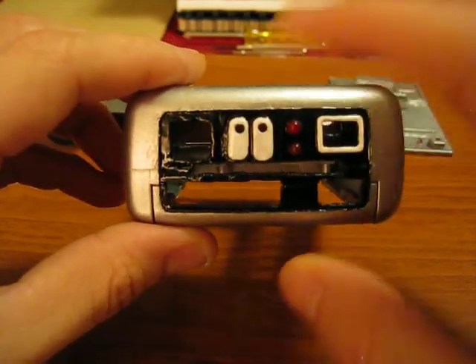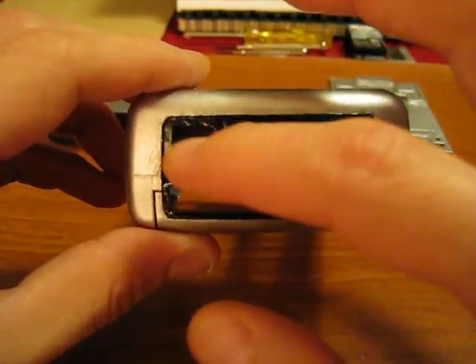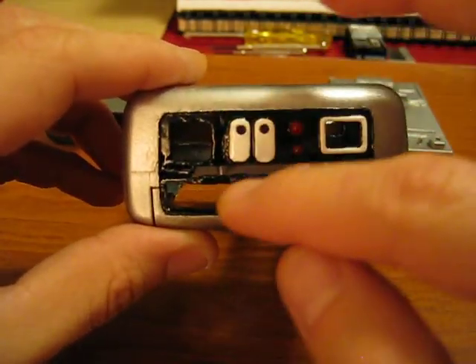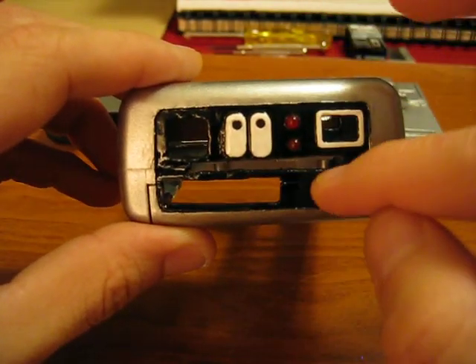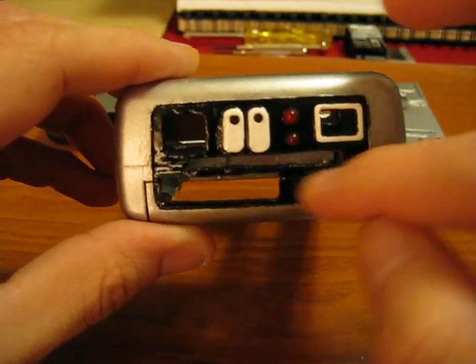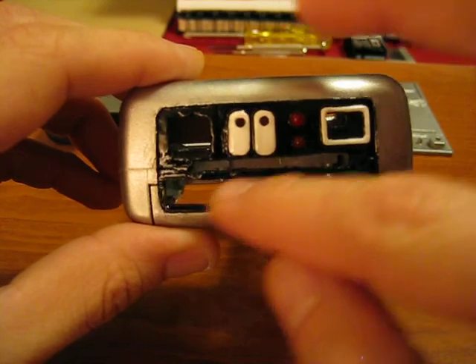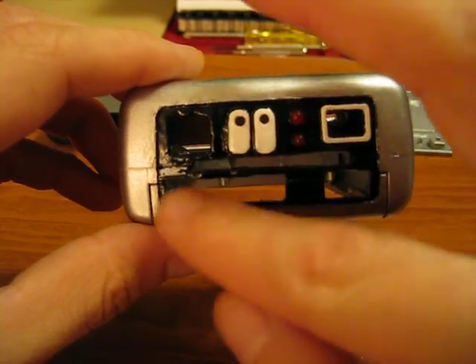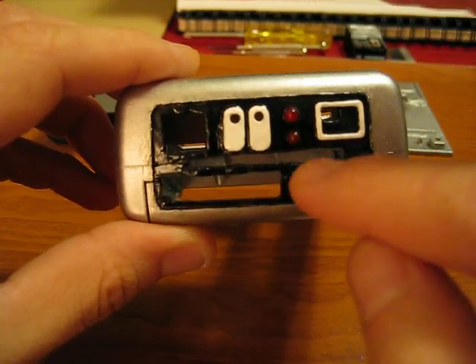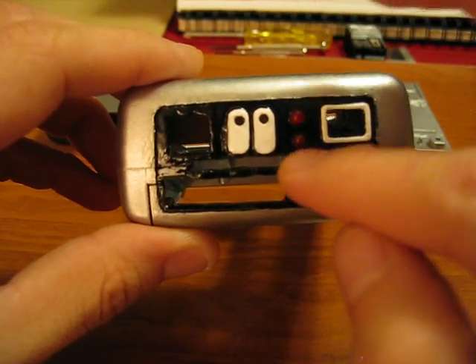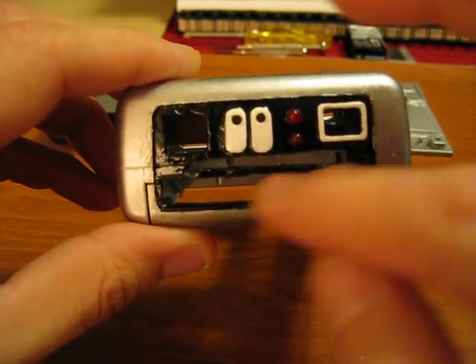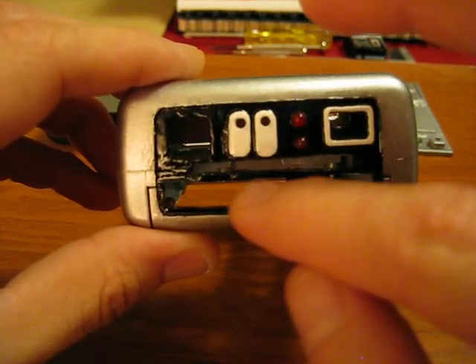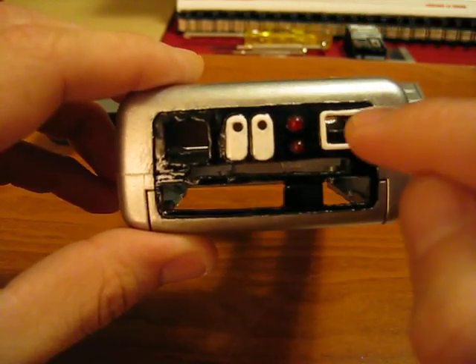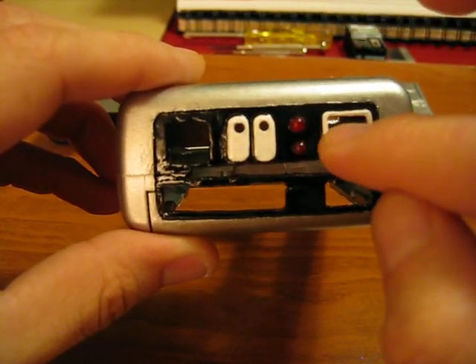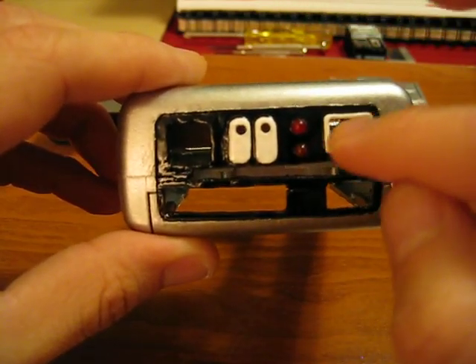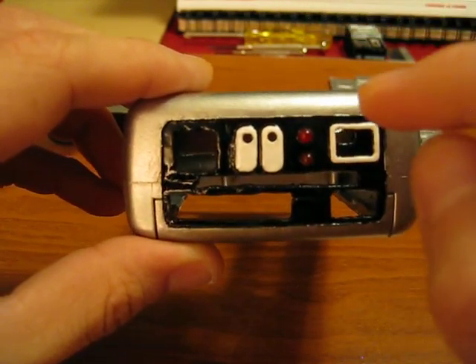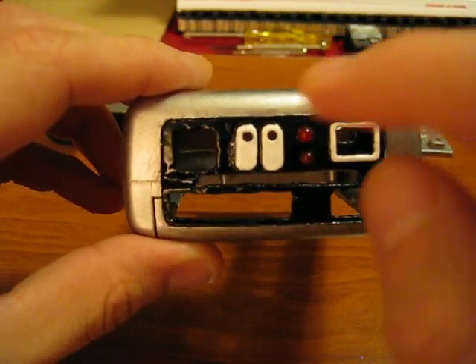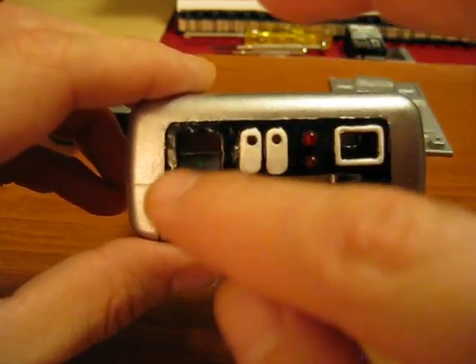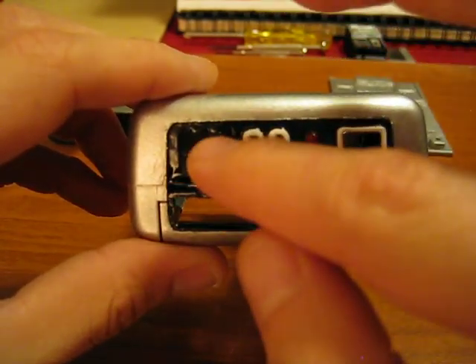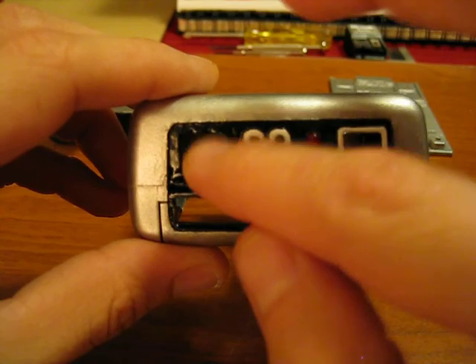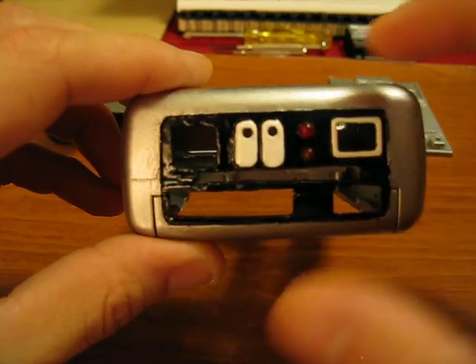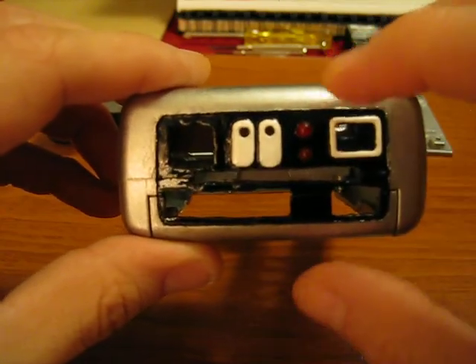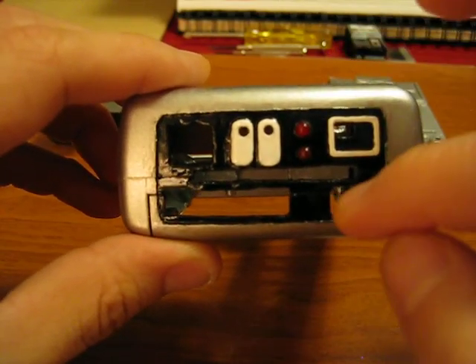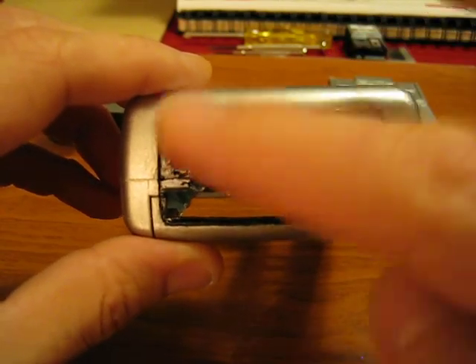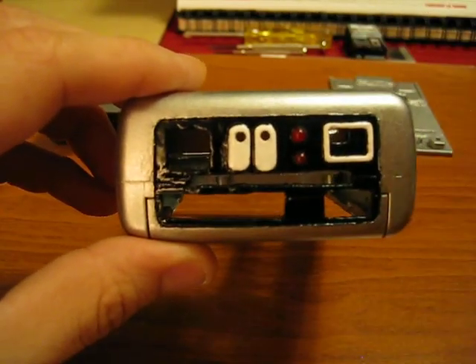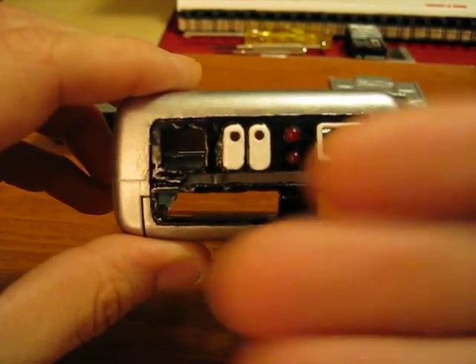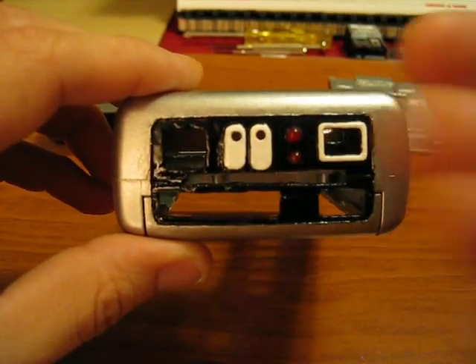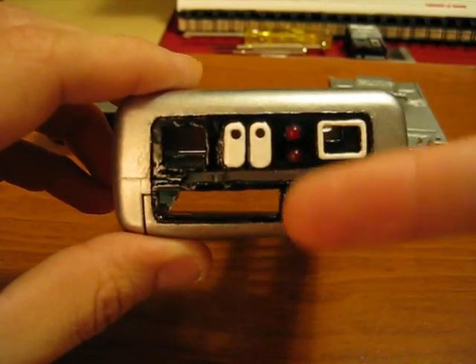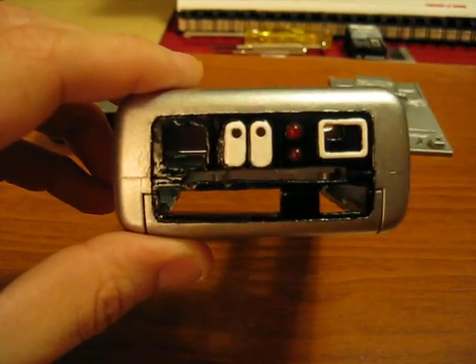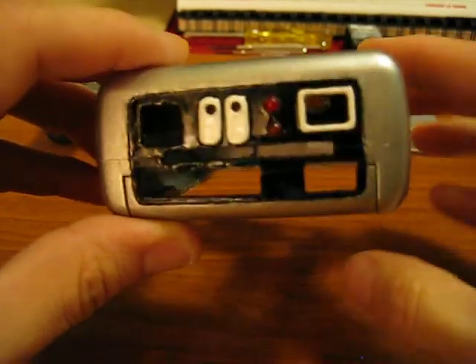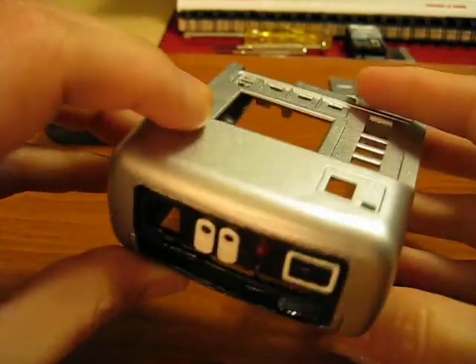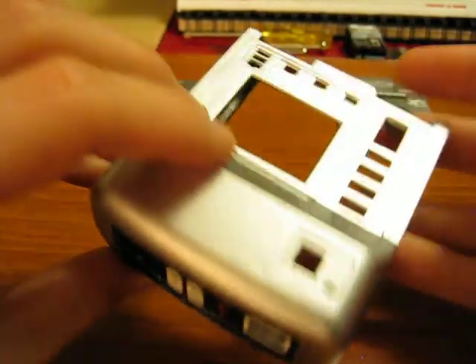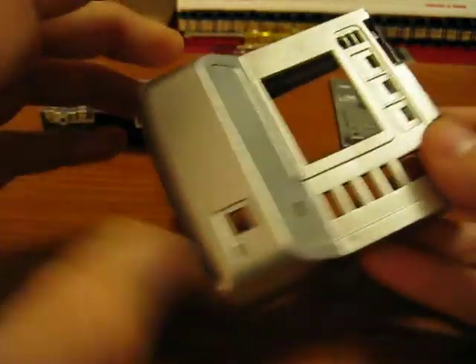What the hot glue will do is not only hold the graphics down here, here, here, here, and here, and help to hold the dome down, but it diffuses the light much better when it's coming through. So it's just a little tip.